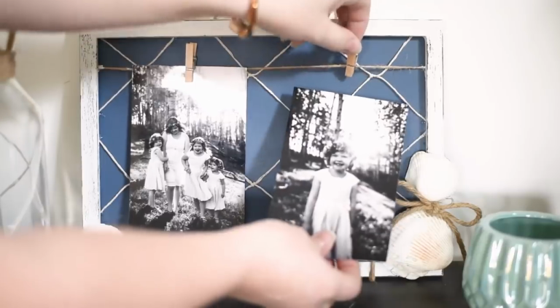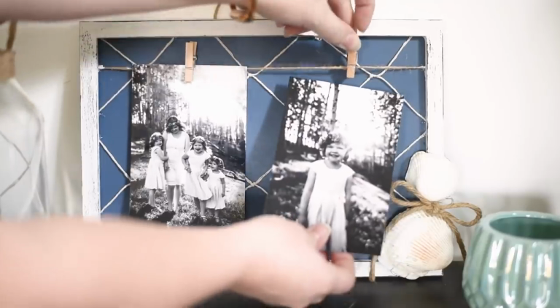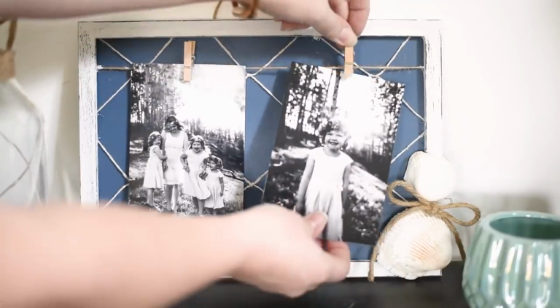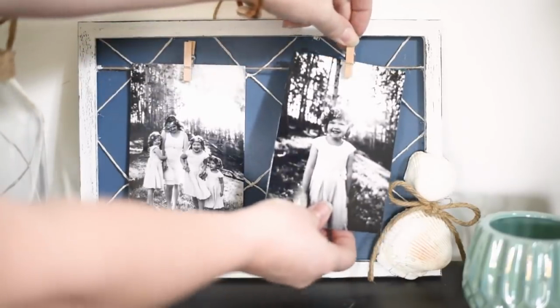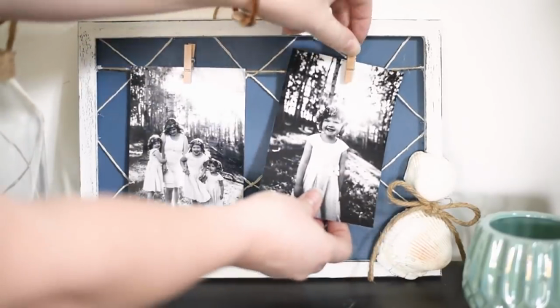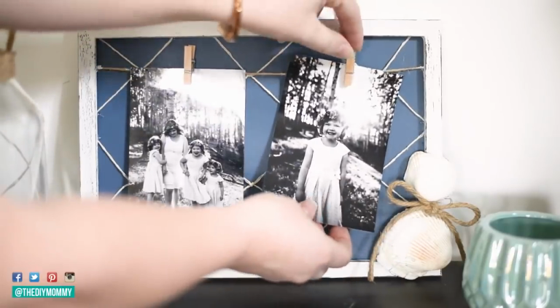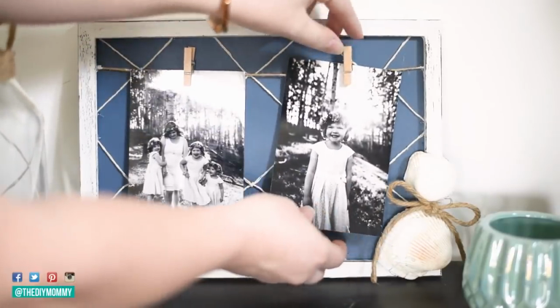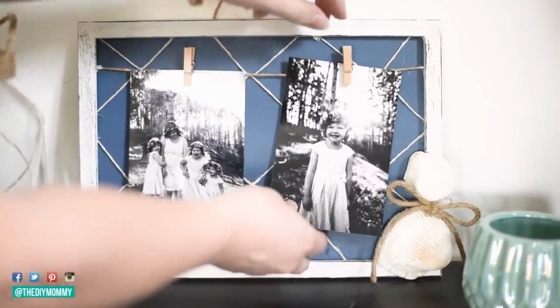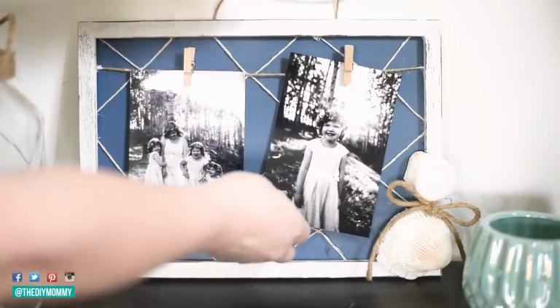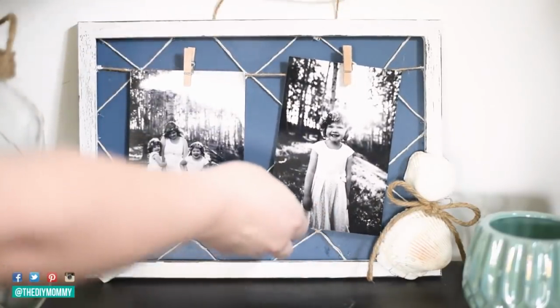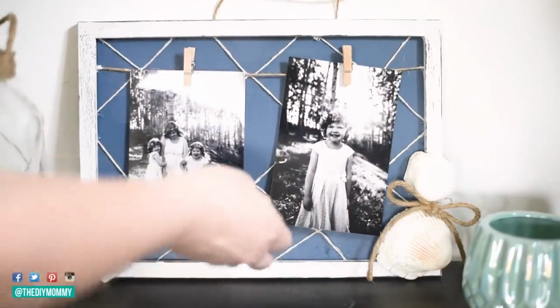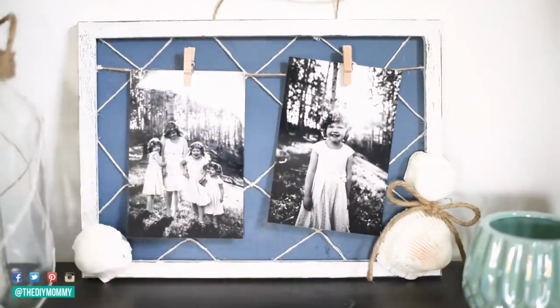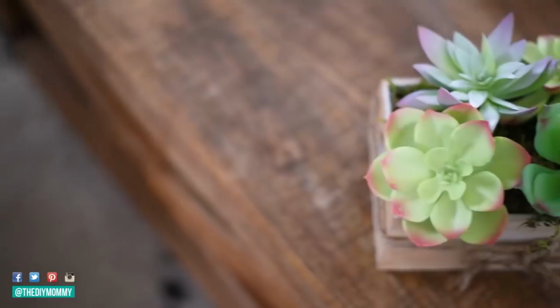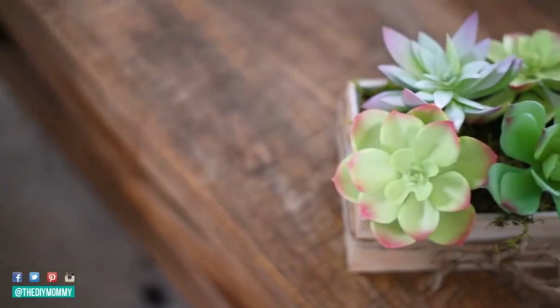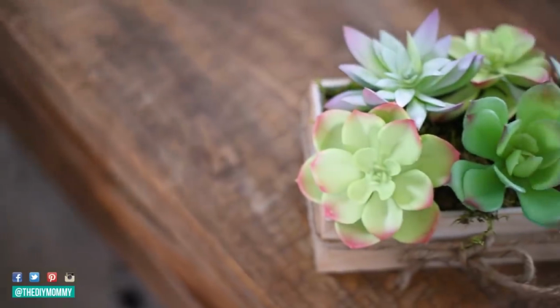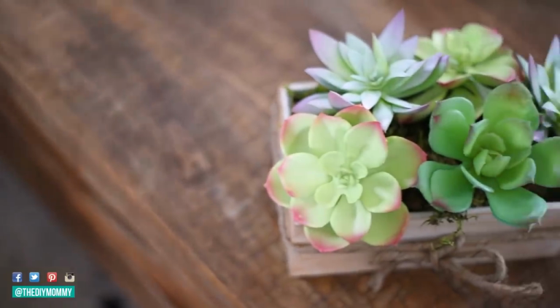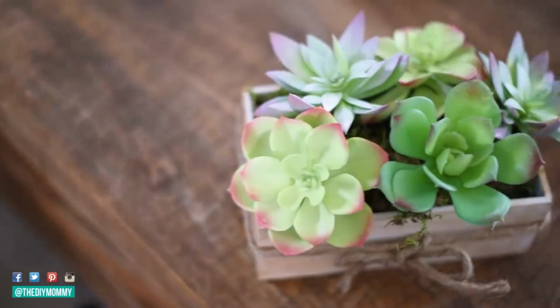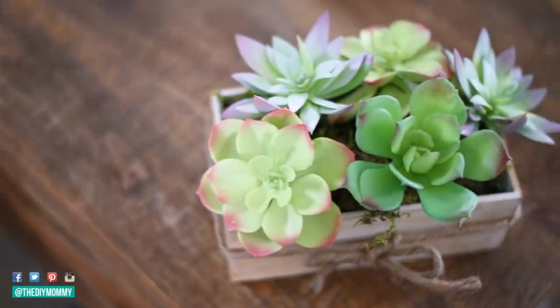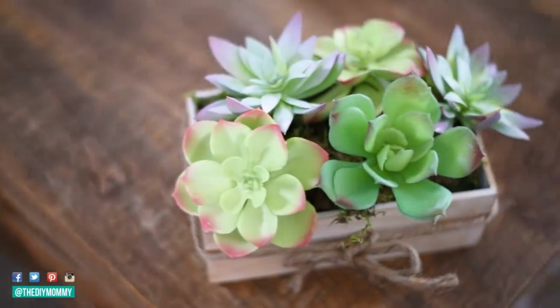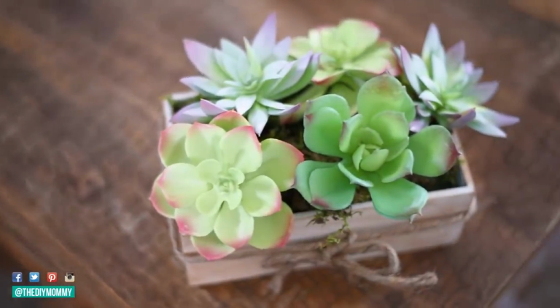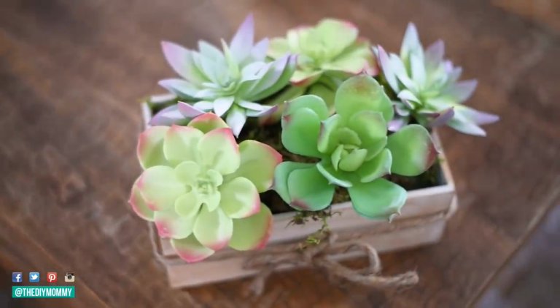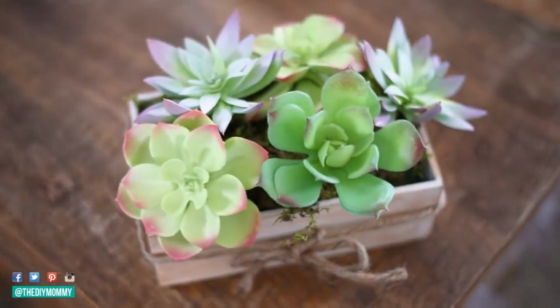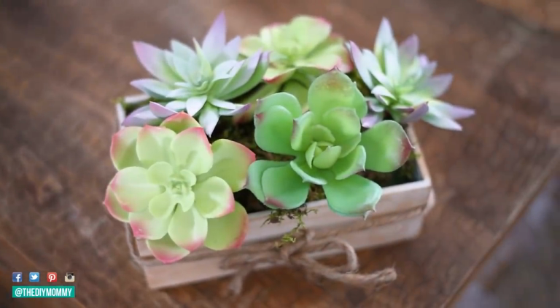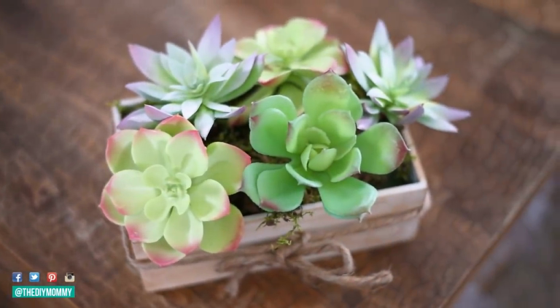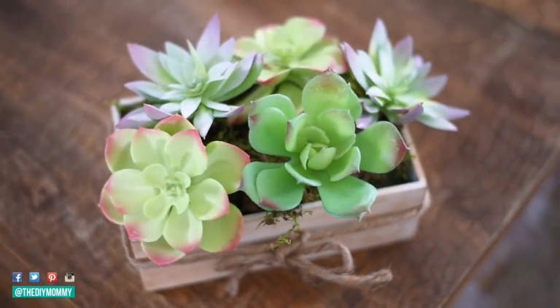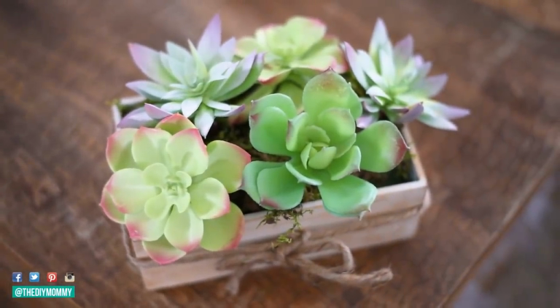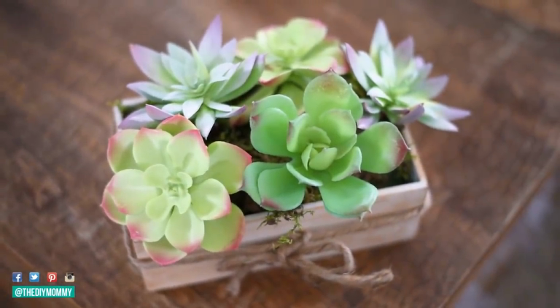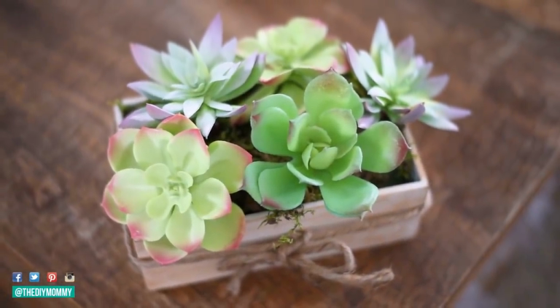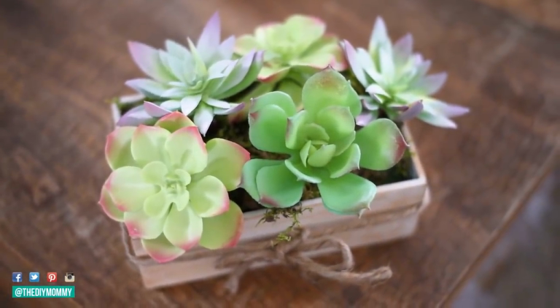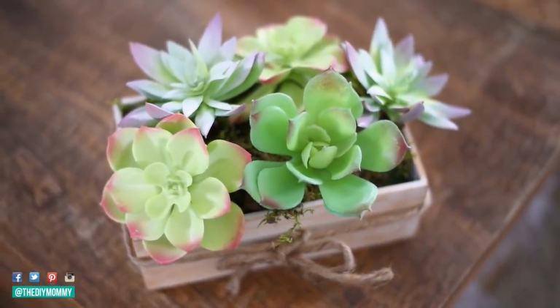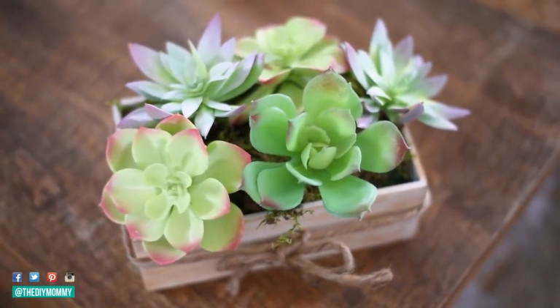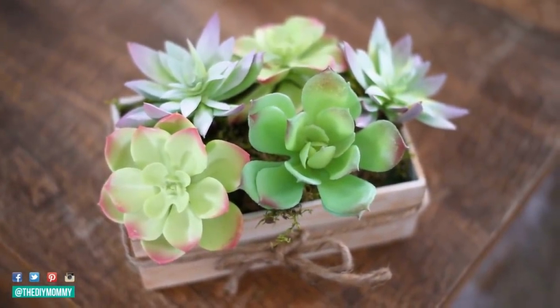Hi everyone, it's Kristina from thediymommy.com and today I want to show you six DIY decor ideas that you can make using items from the Dollar Tree. These are gorgeous for the summertime.